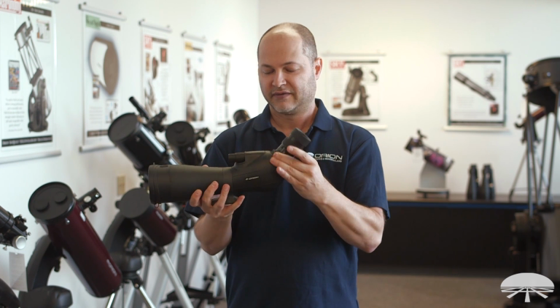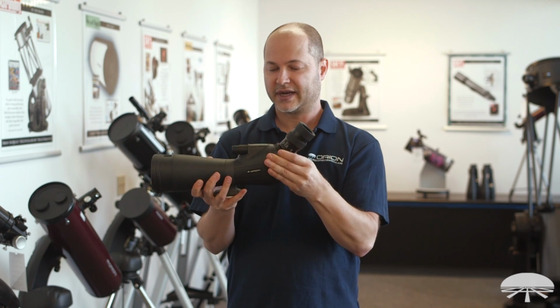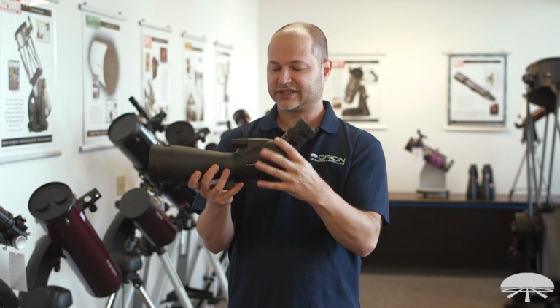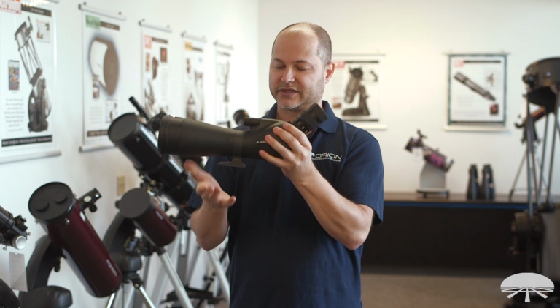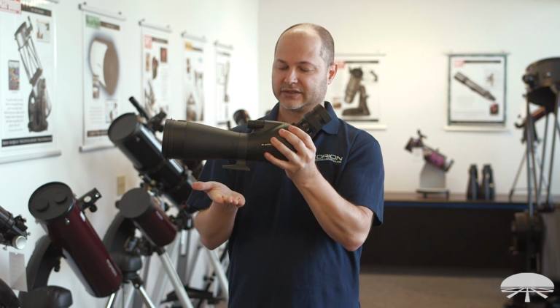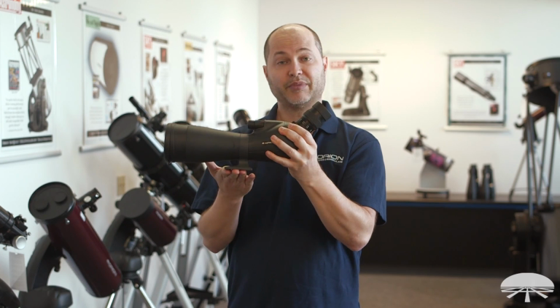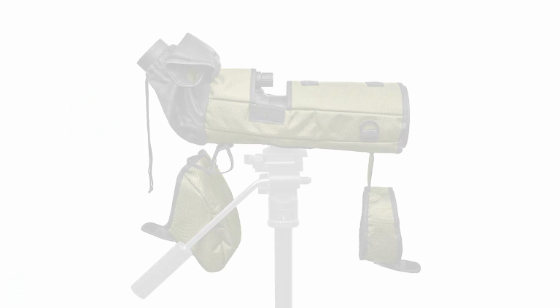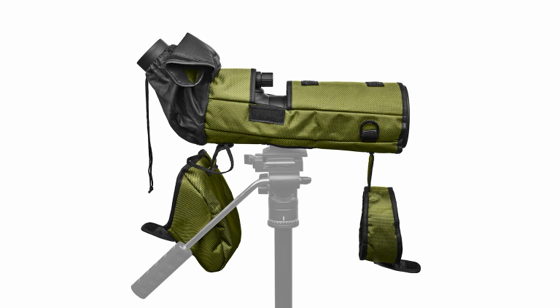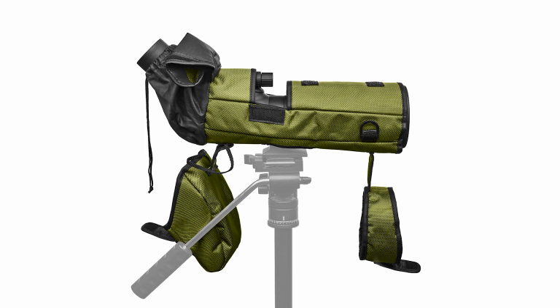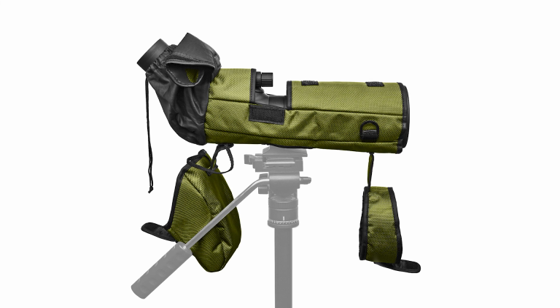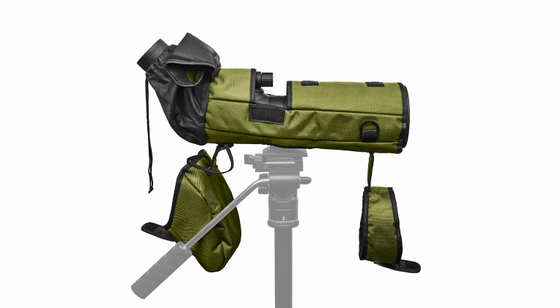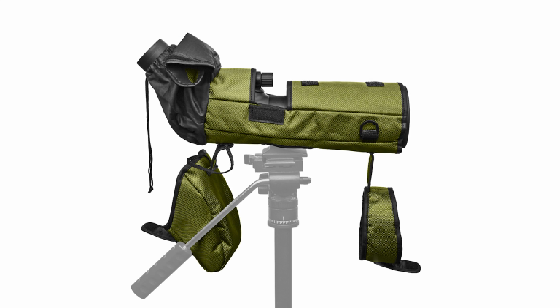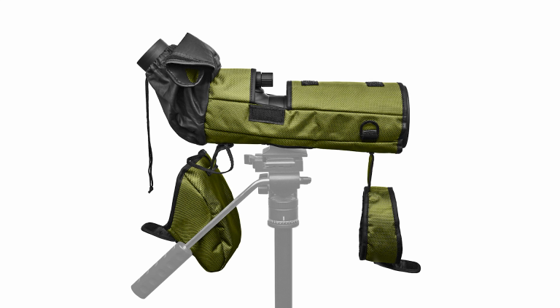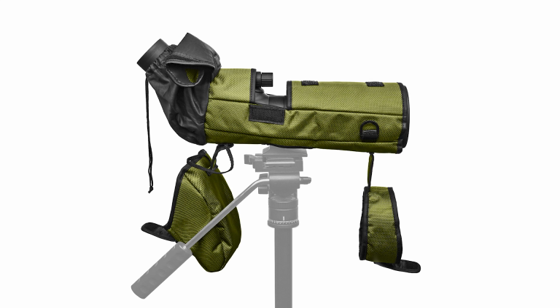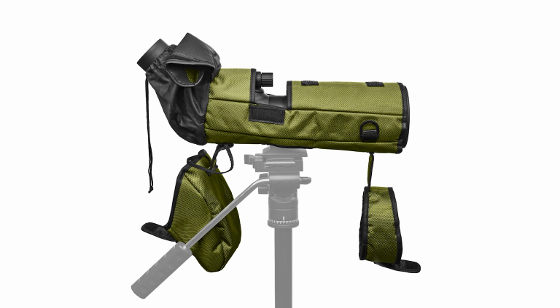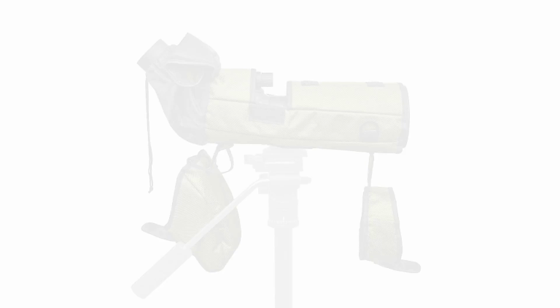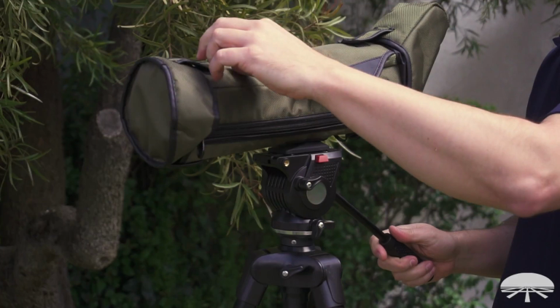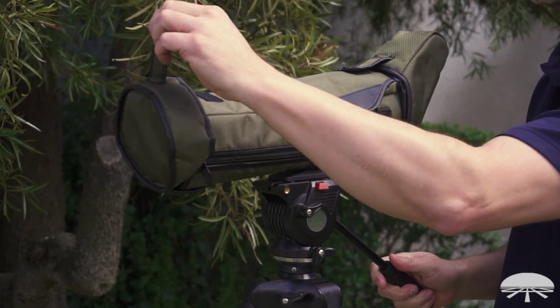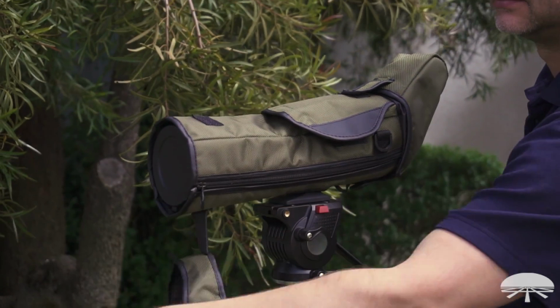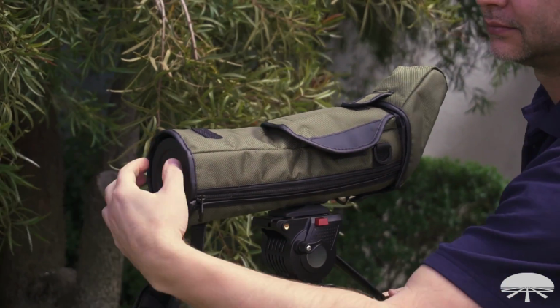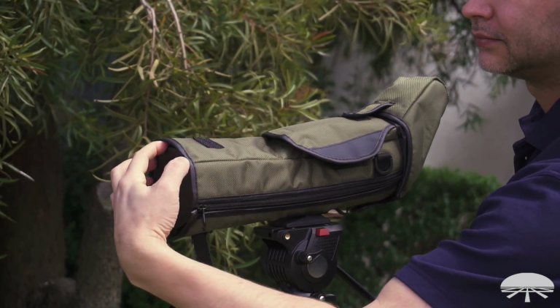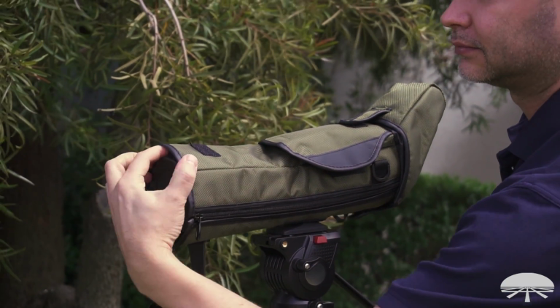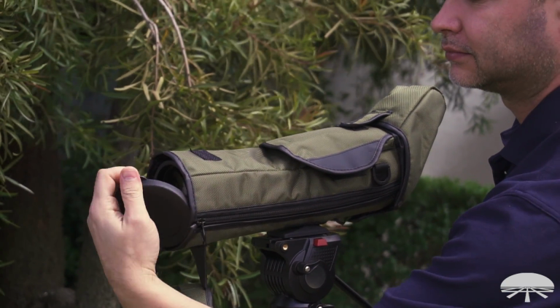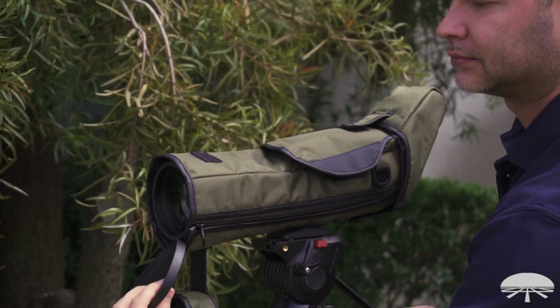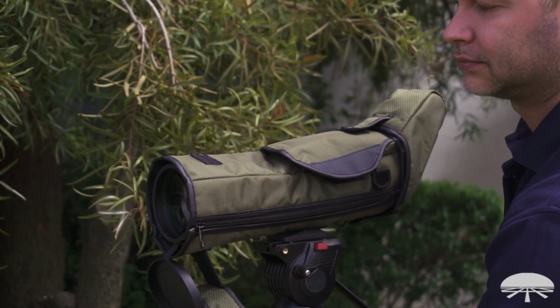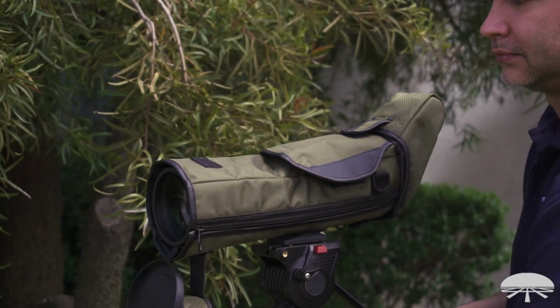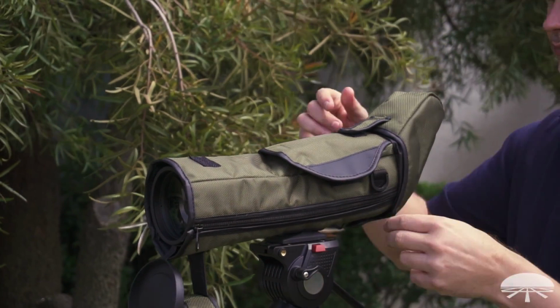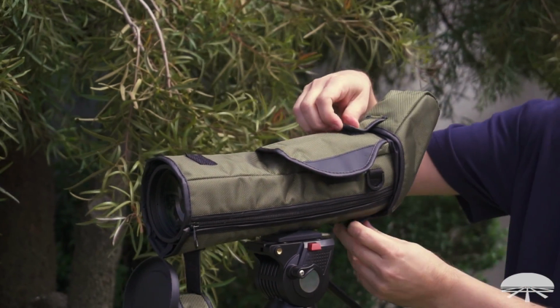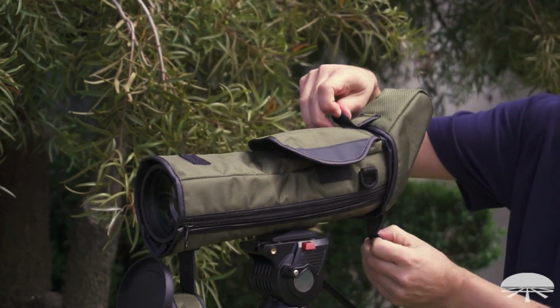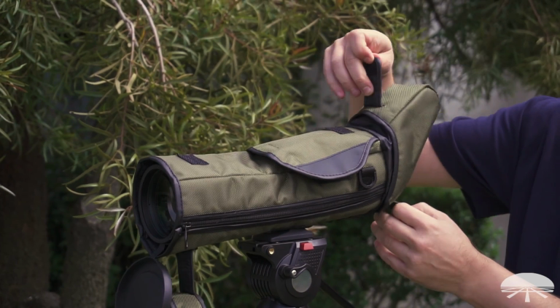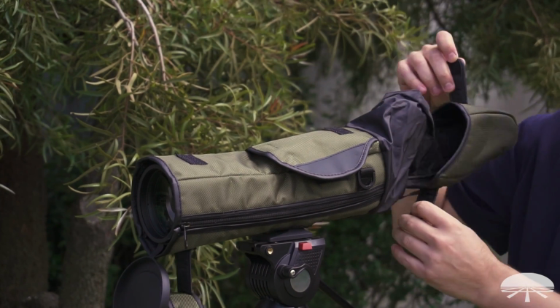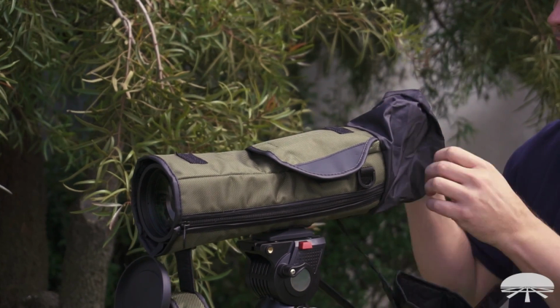It fits on any standard size tripod, and it comes with a case. The case can be wrapped around the spotting scope and then used in the field inside the case. It's got cutouts for the tripod, for the focus, and for the front and back.